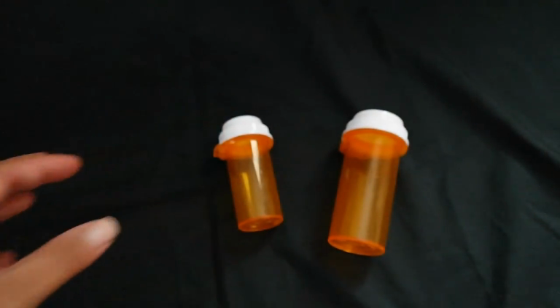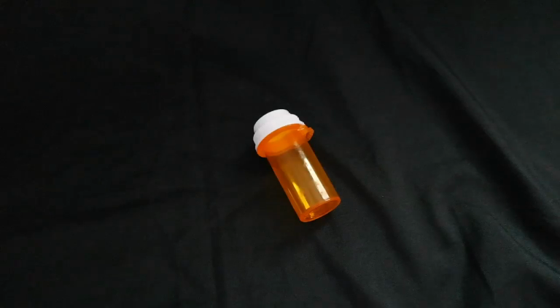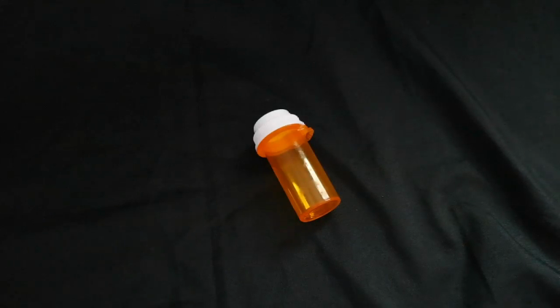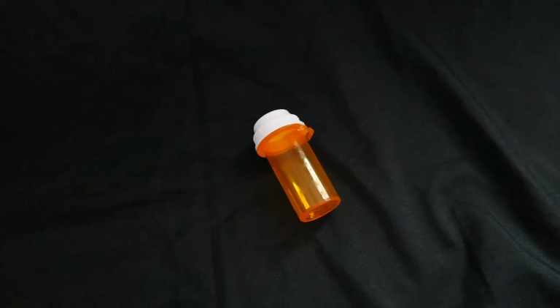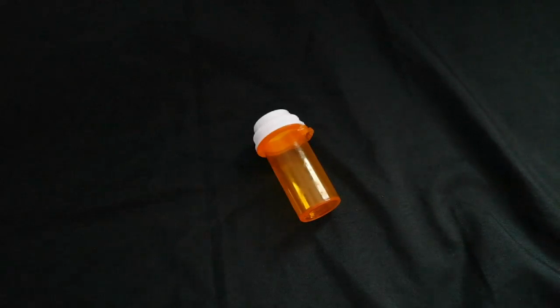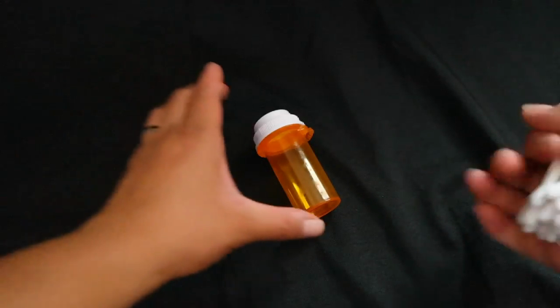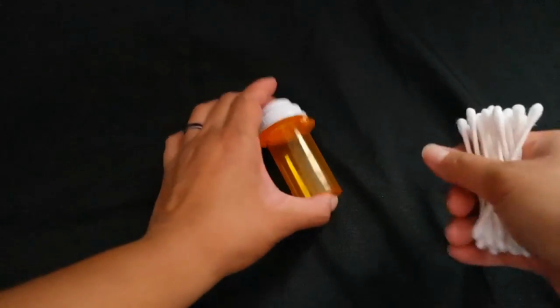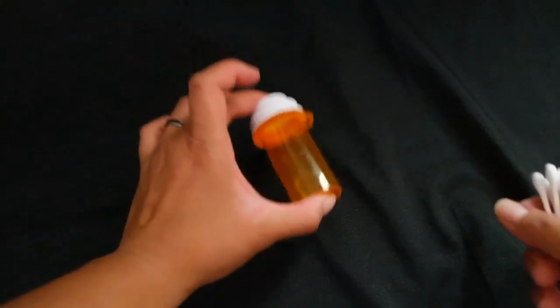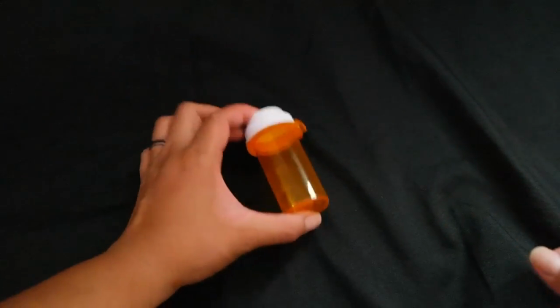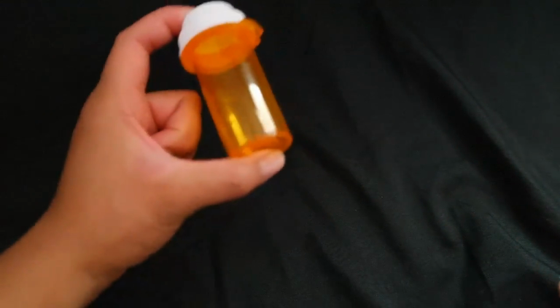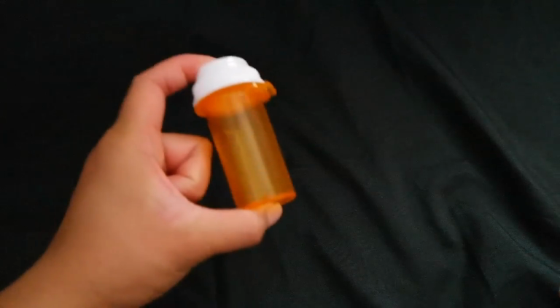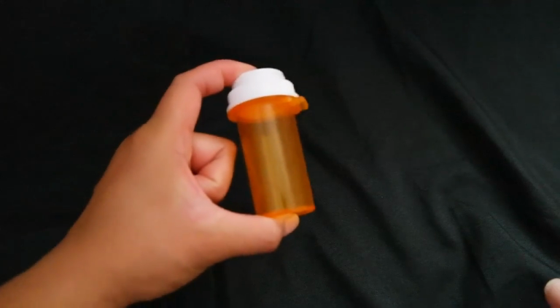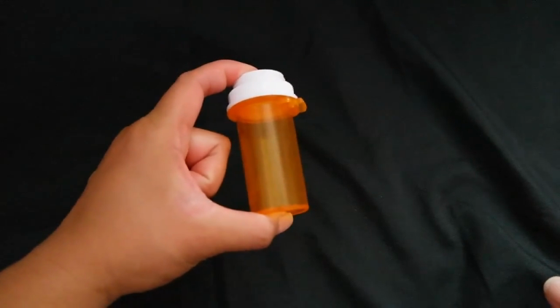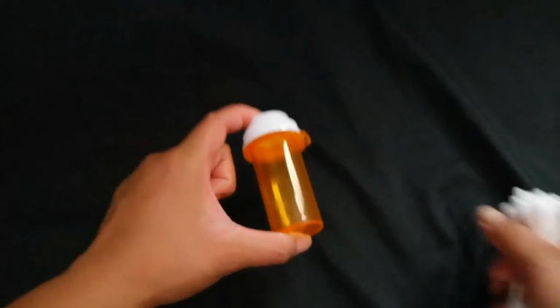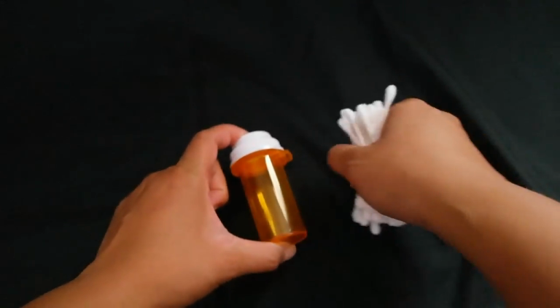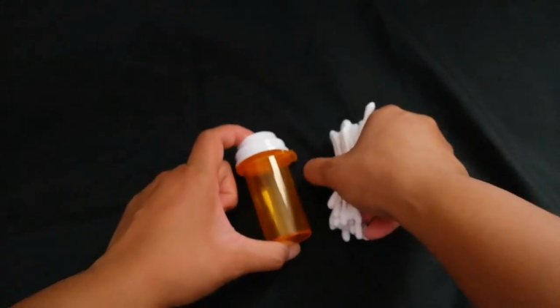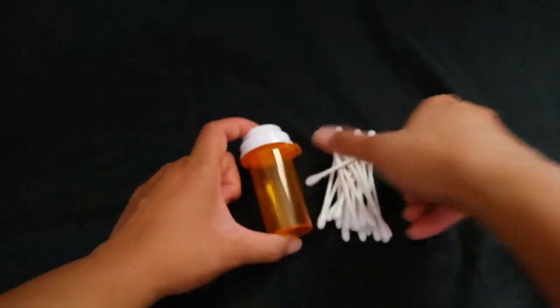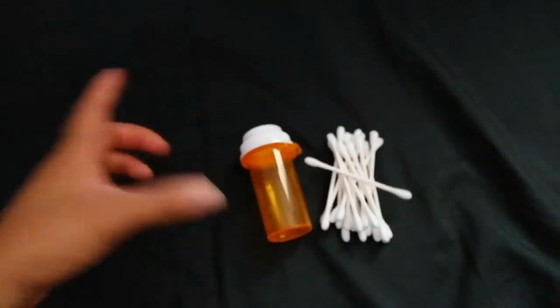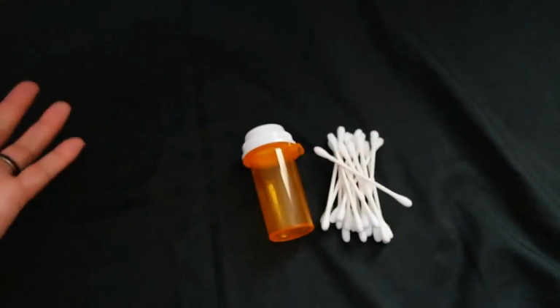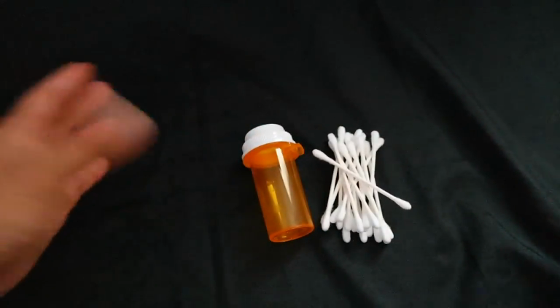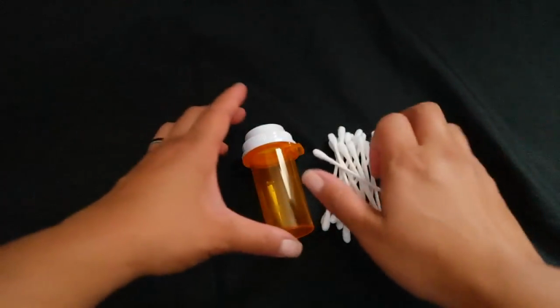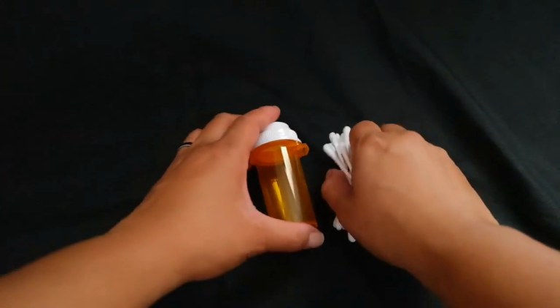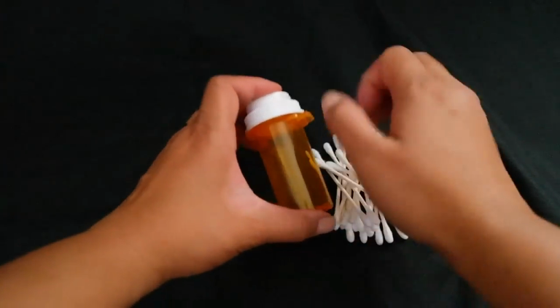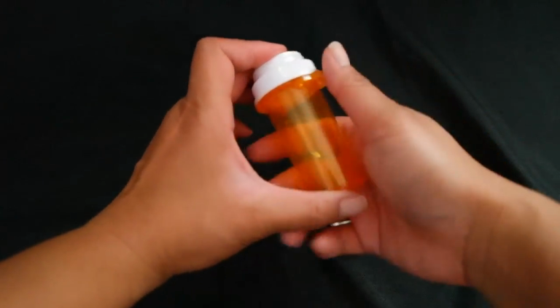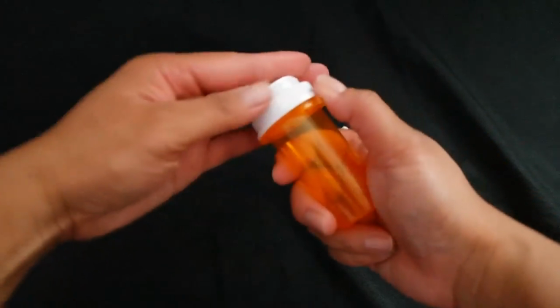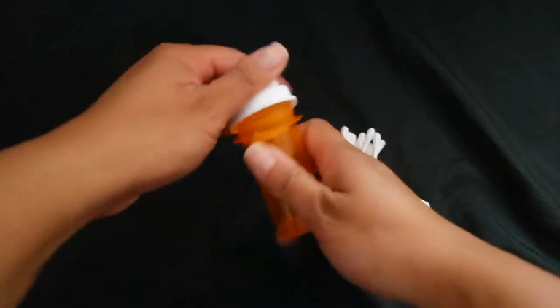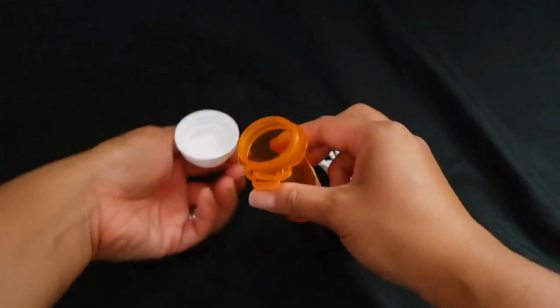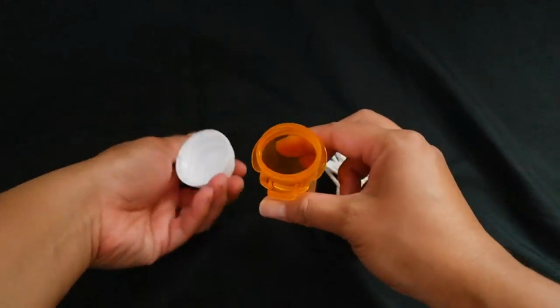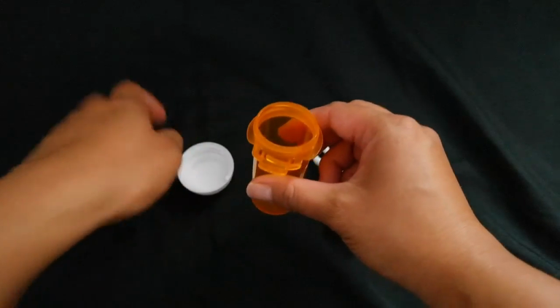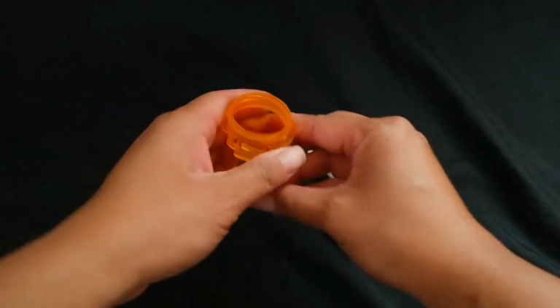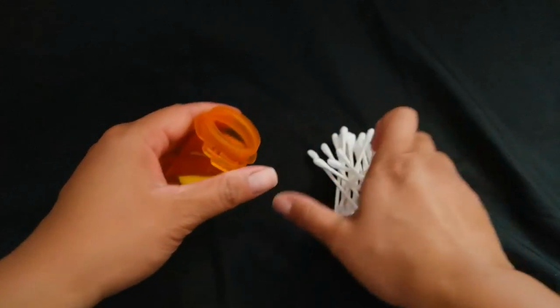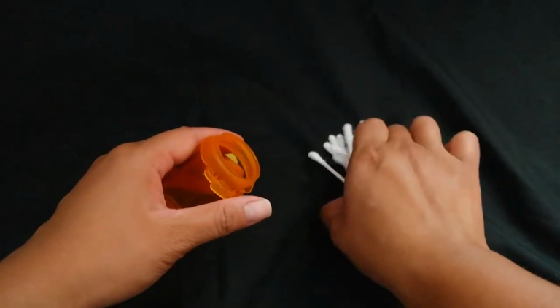Hack number one is good for when you're traveling. All you'll need is your vial and some q-tips. Place your q-tips inside the vial and close.